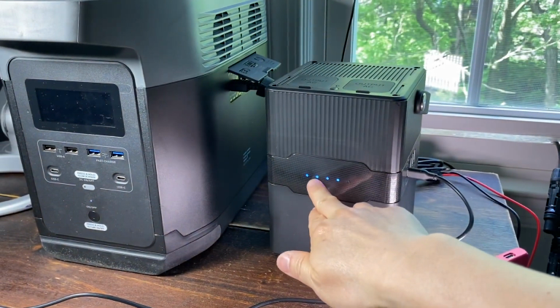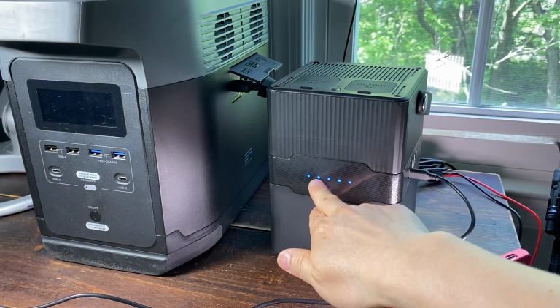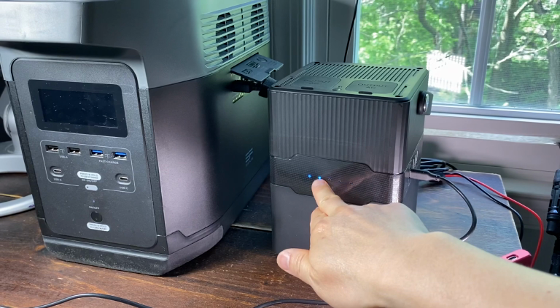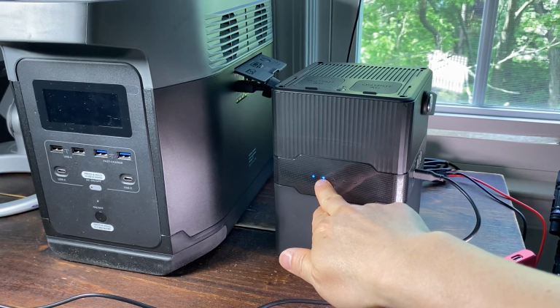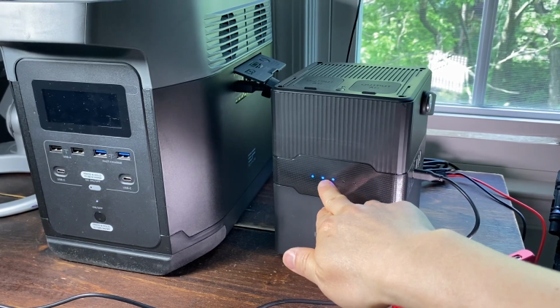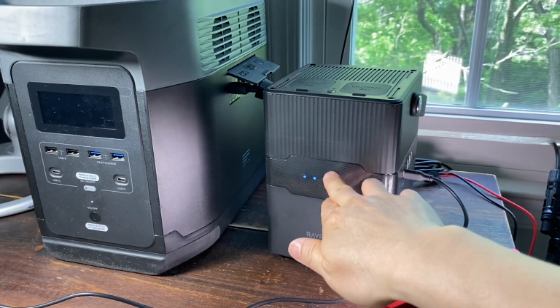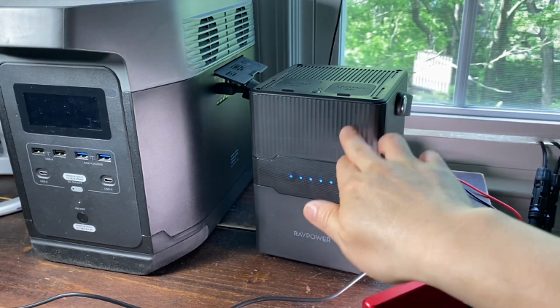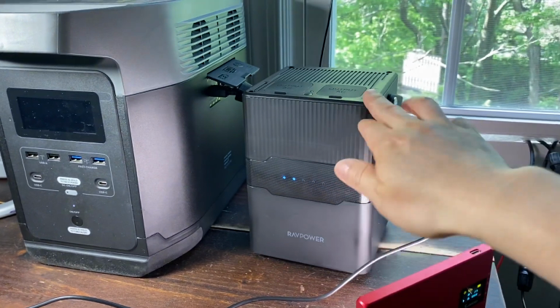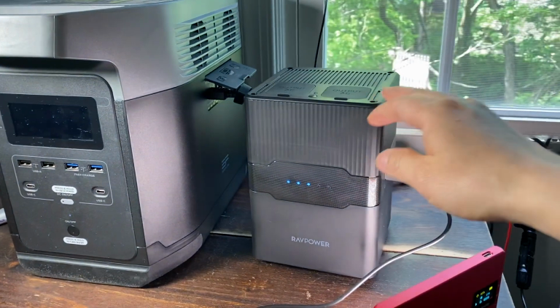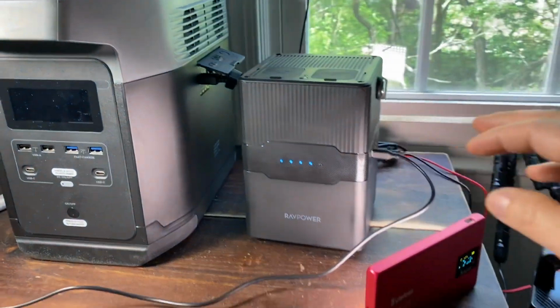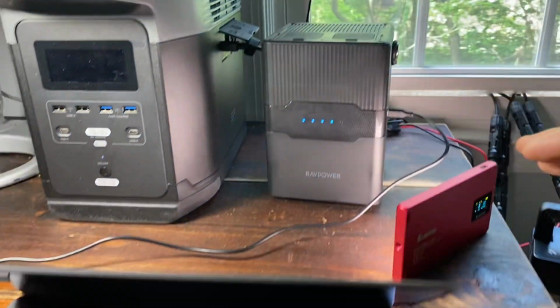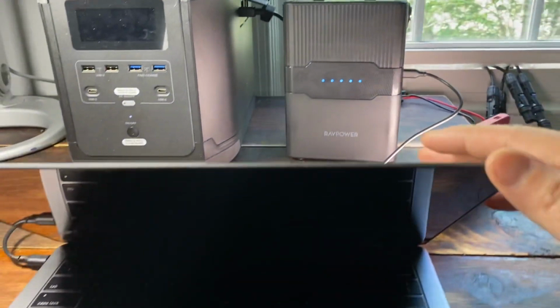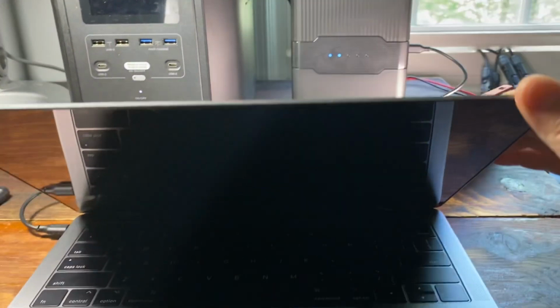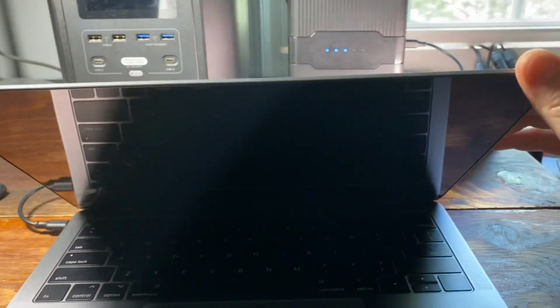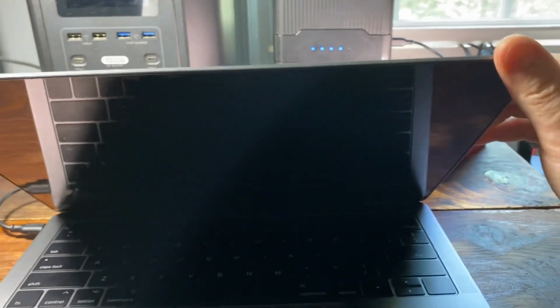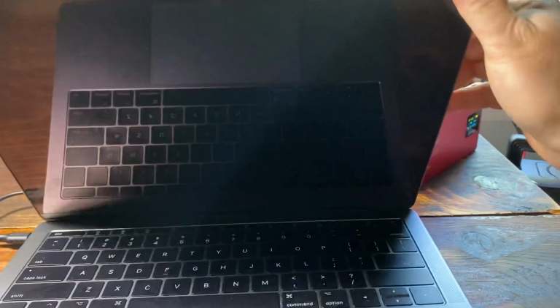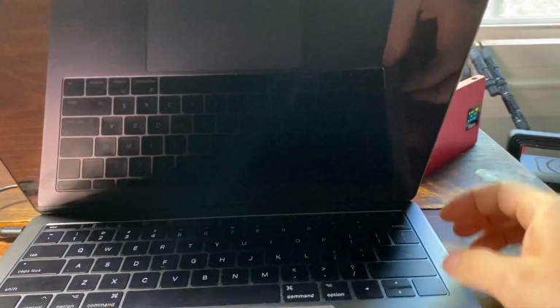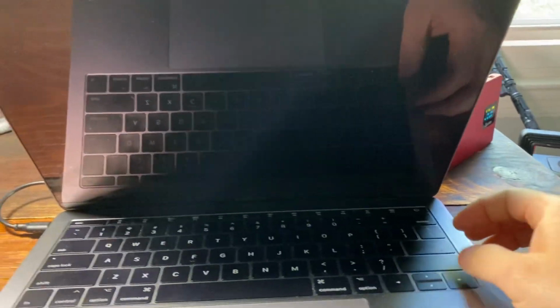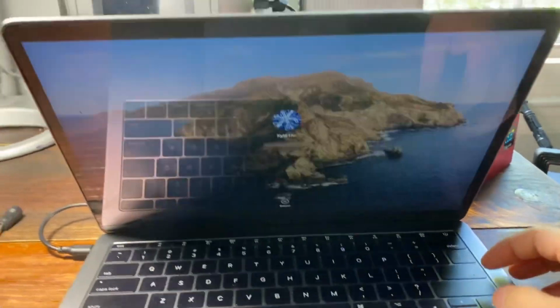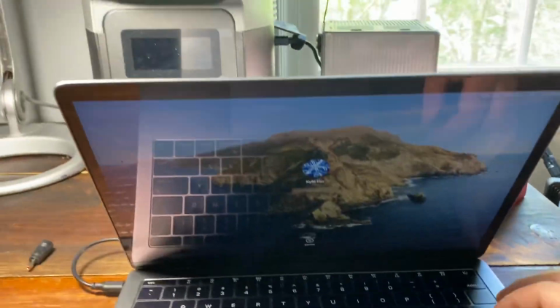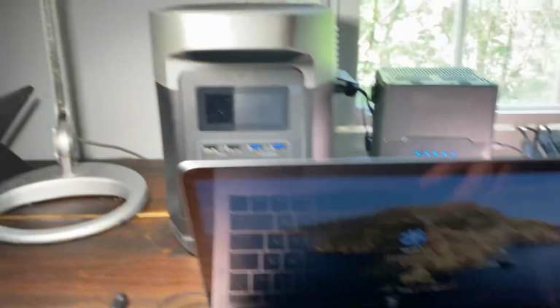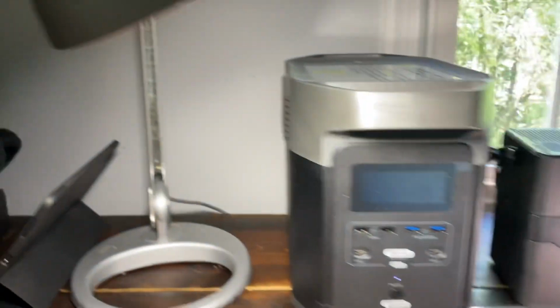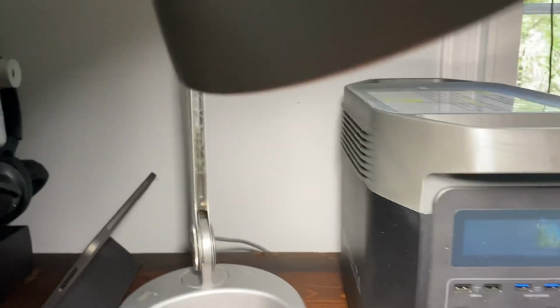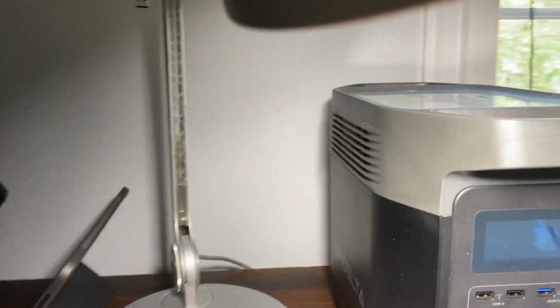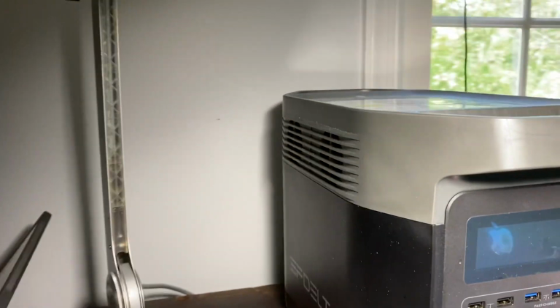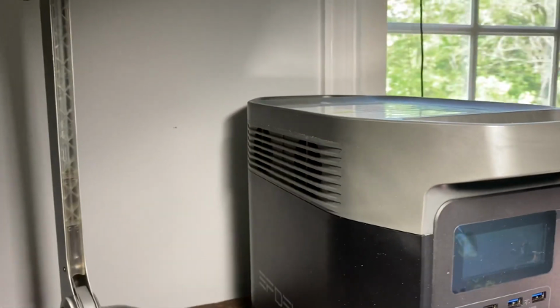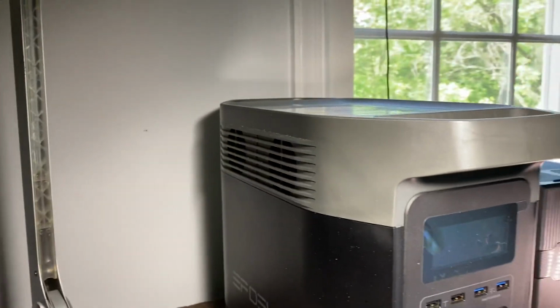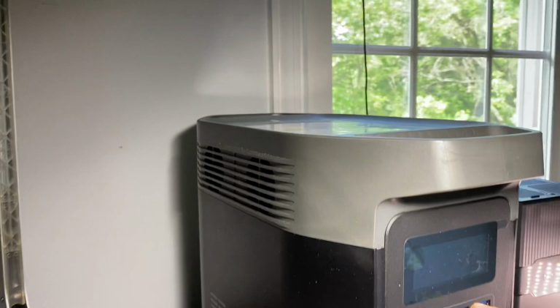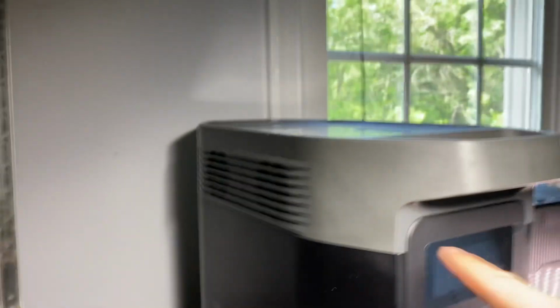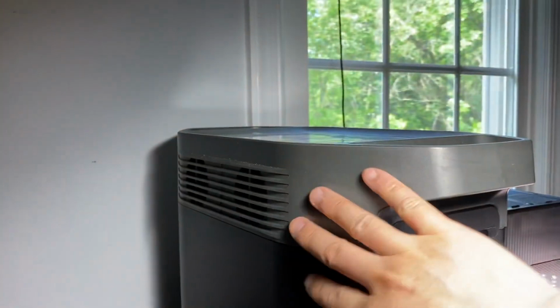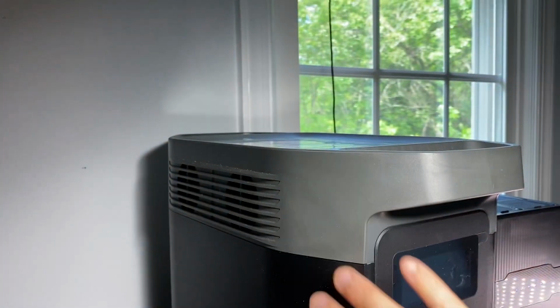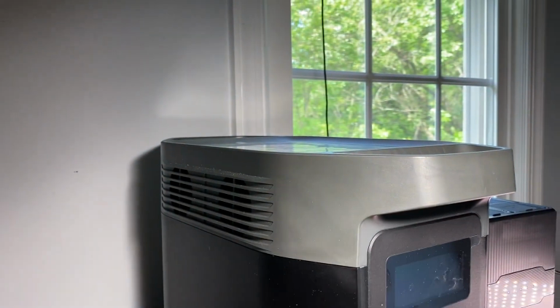It is currently at two bars. The good news is that it does pass-through charging — and that is another power bank over there.